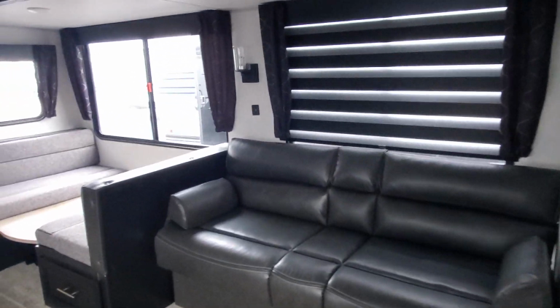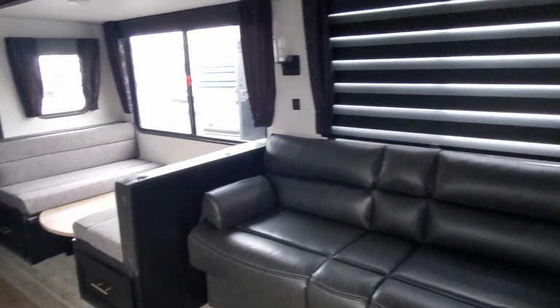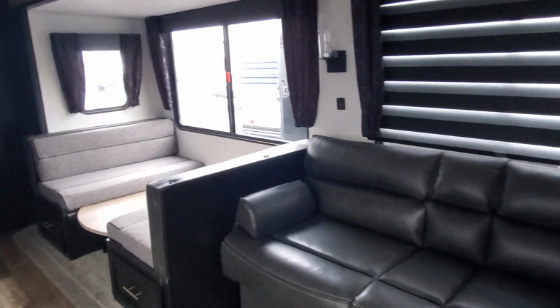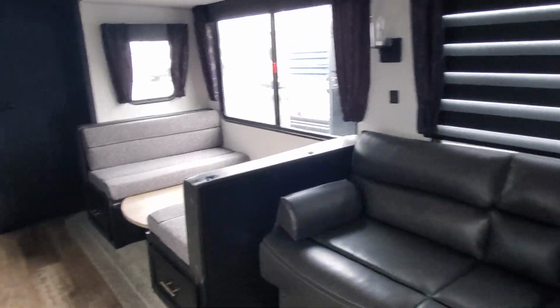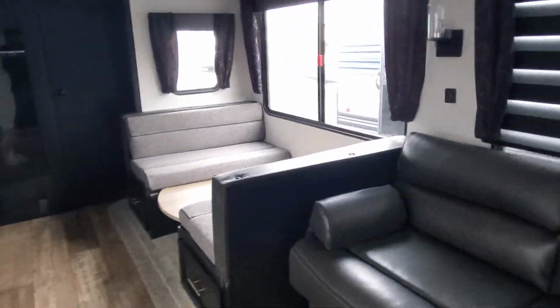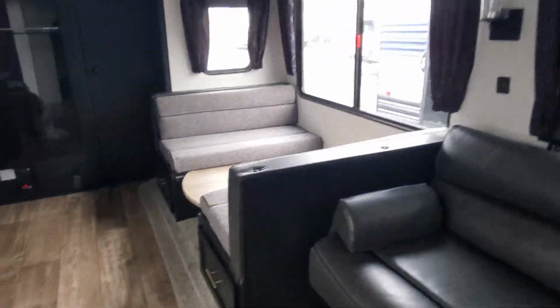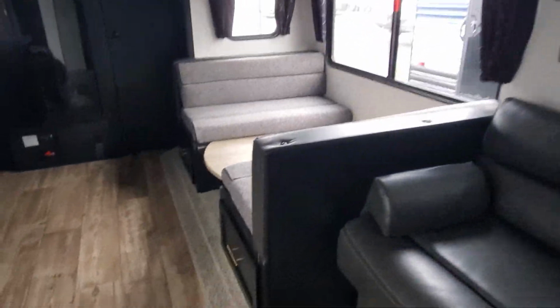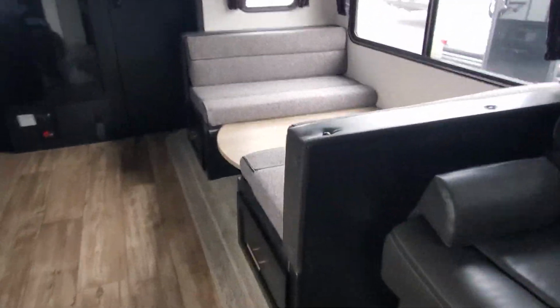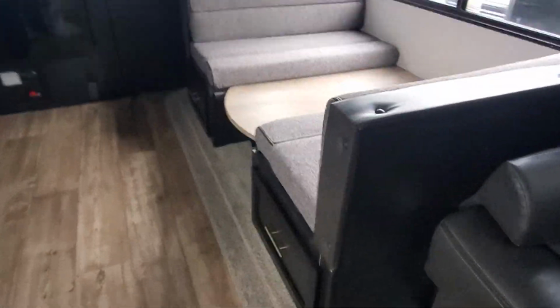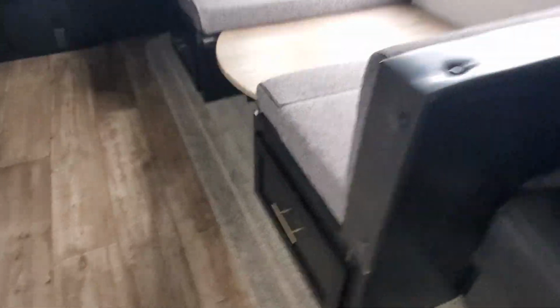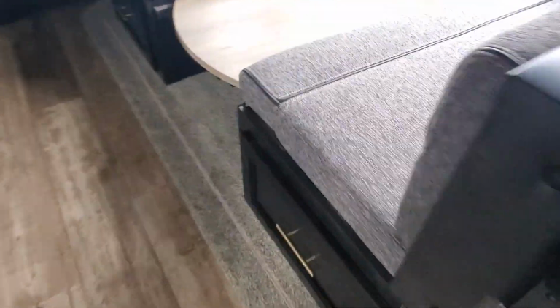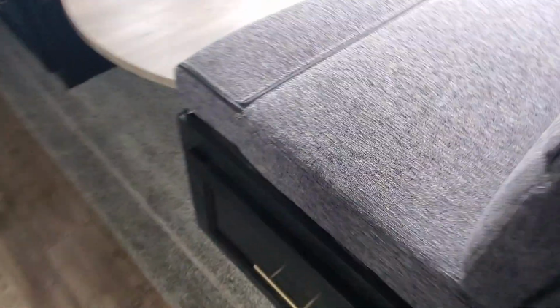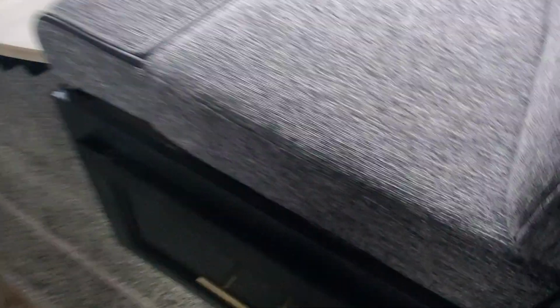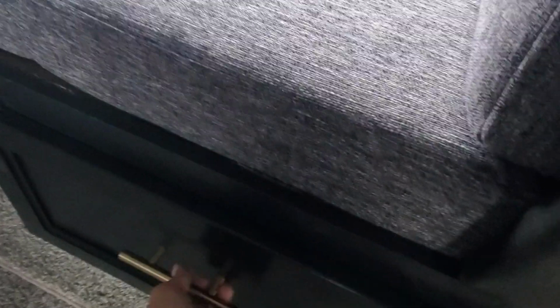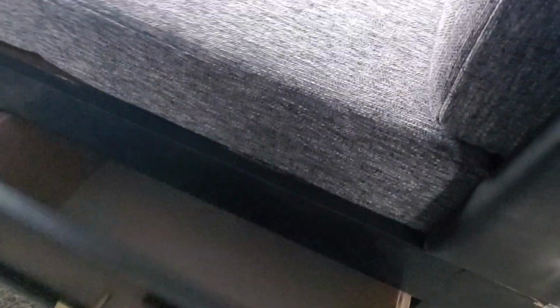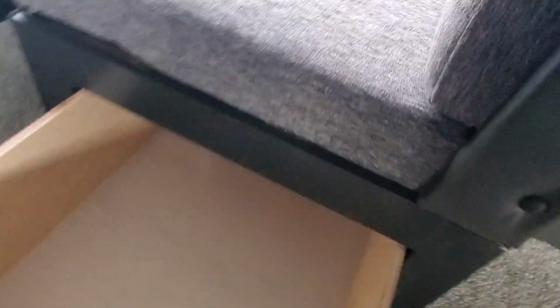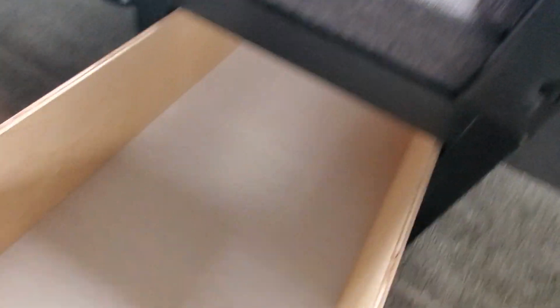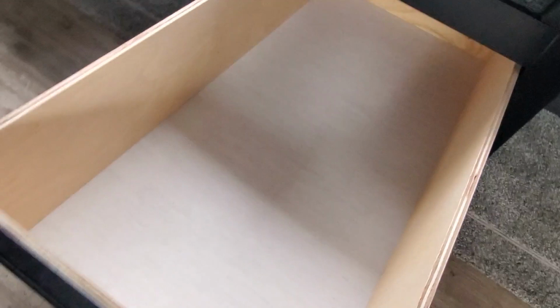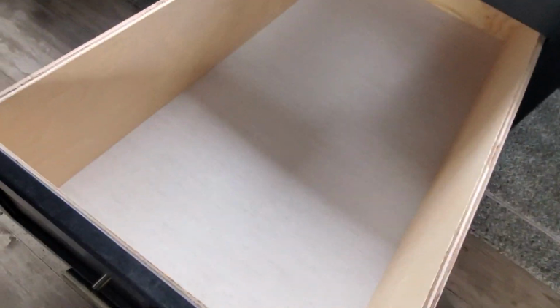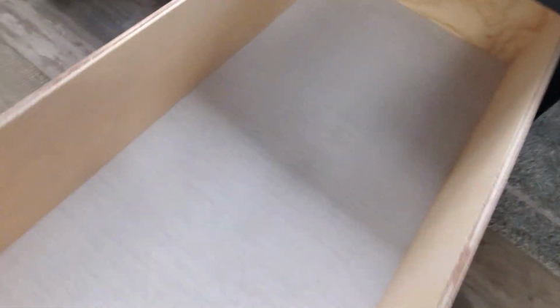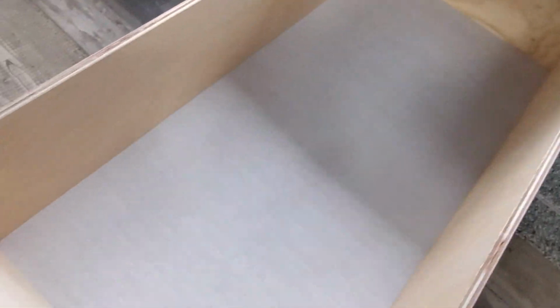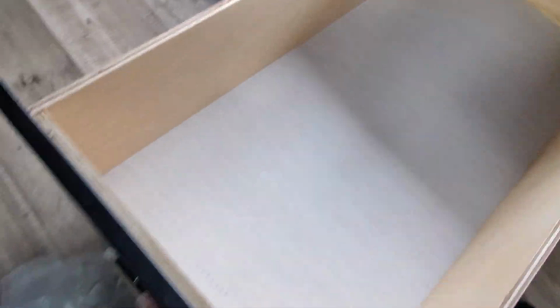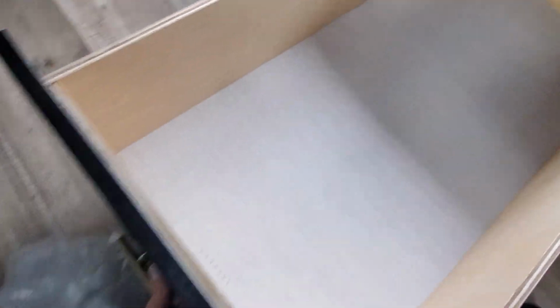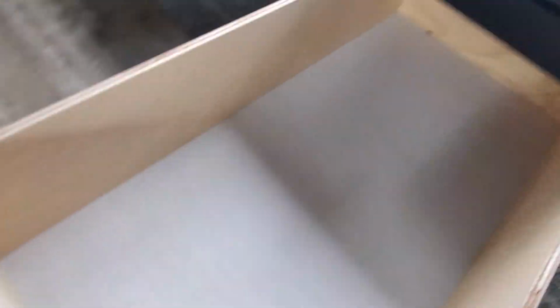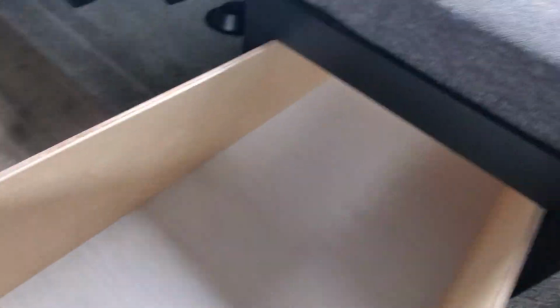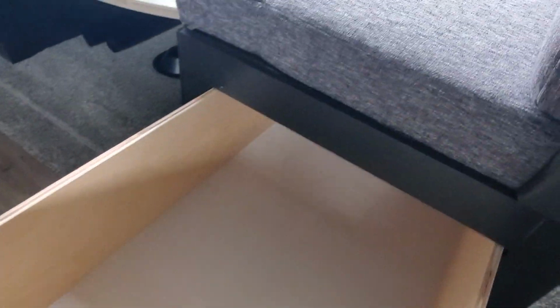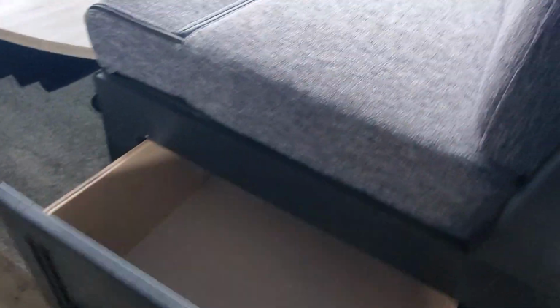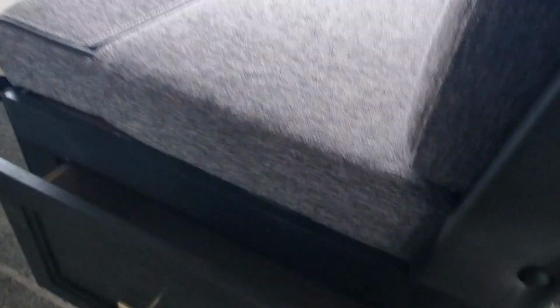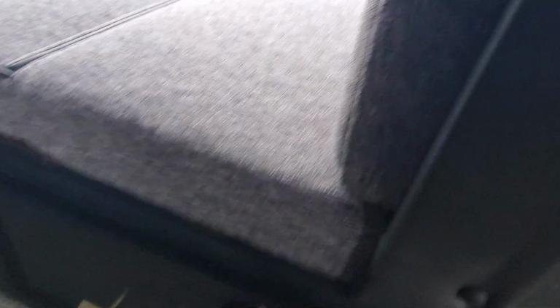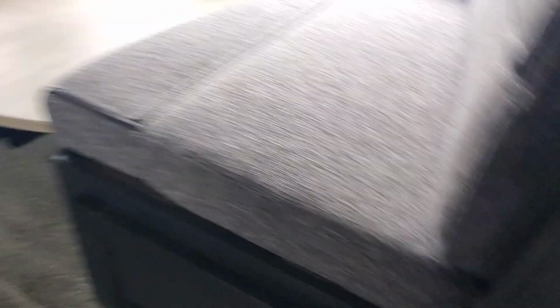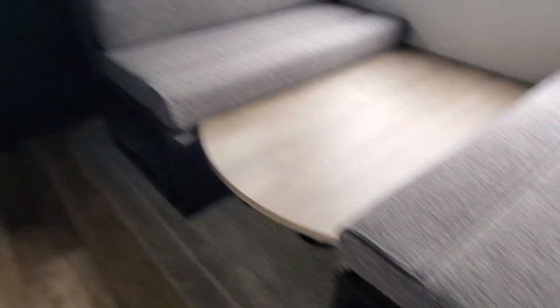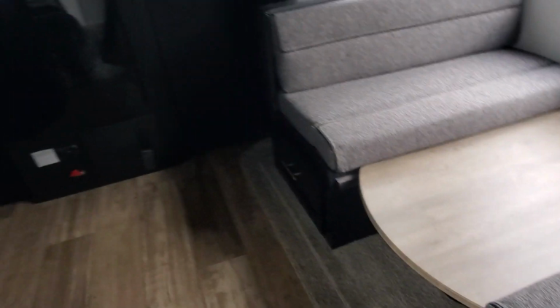Stepping inside, there's a jackknife sofa, those cool zebra shades, and a dinette. Check out that beautiful huge storage underneath the booth — tons of room for everything you want to bring along.